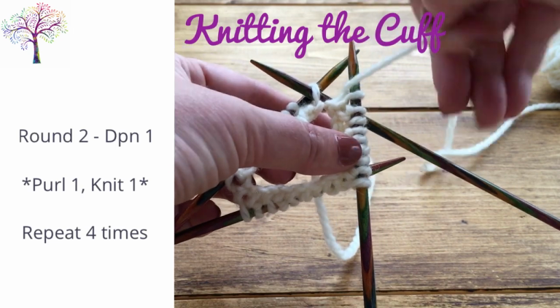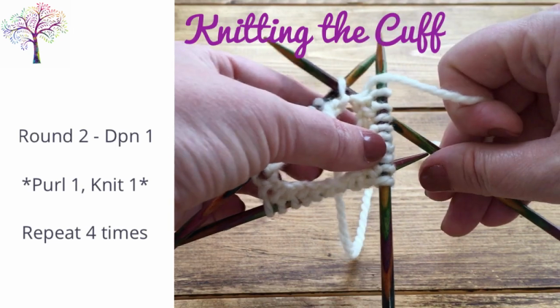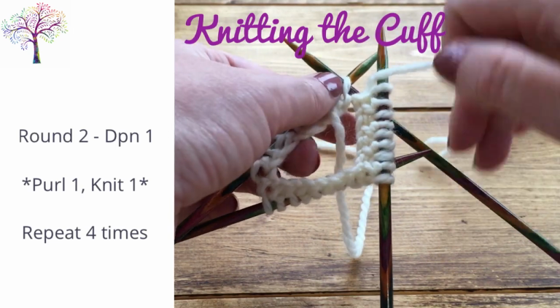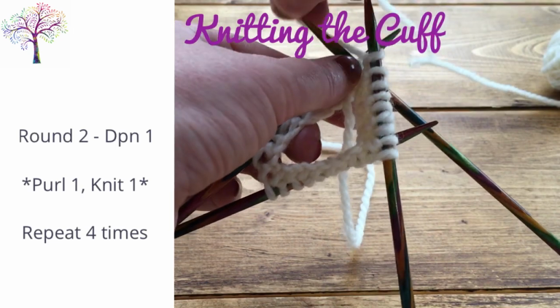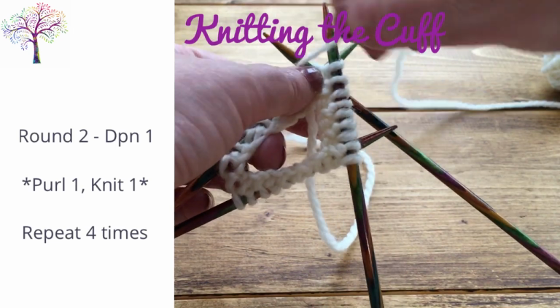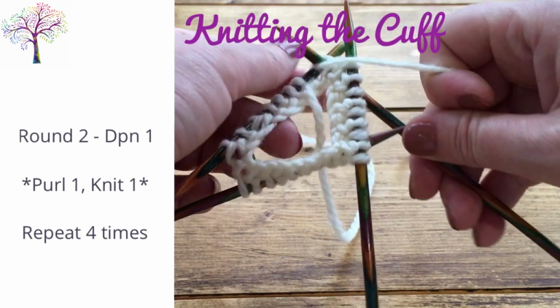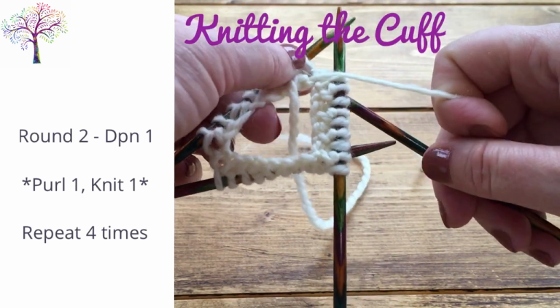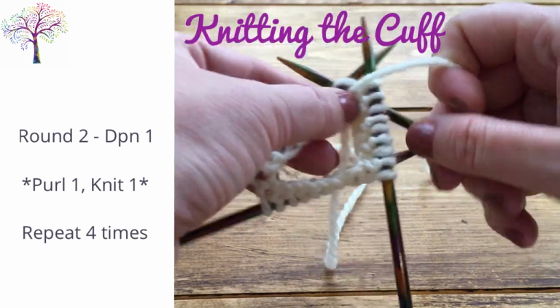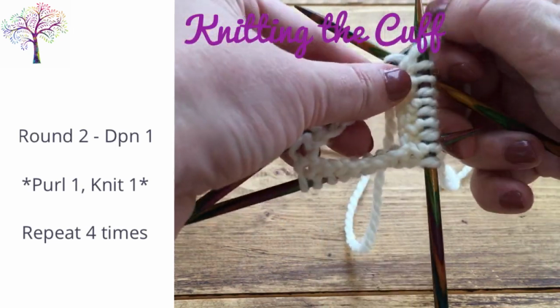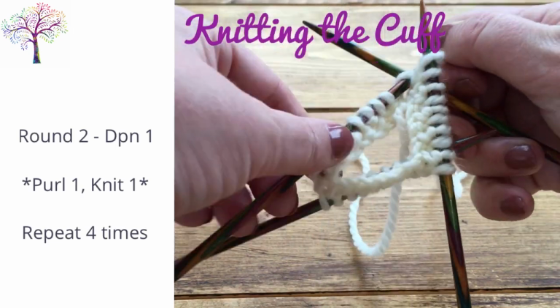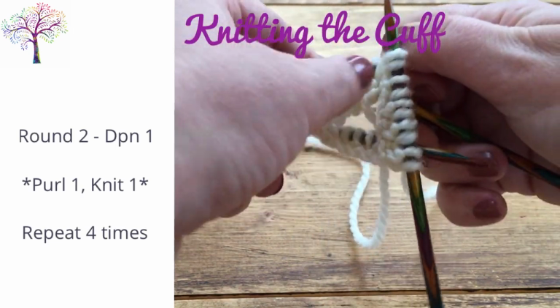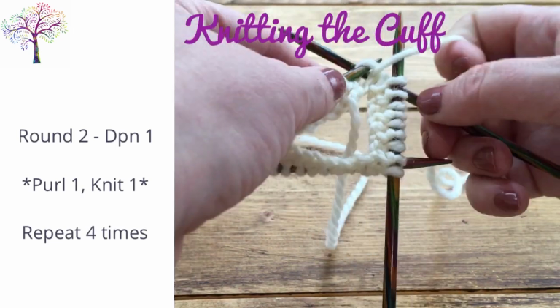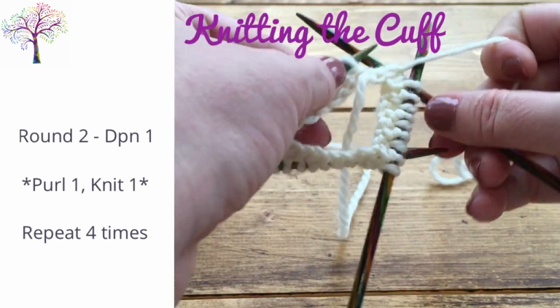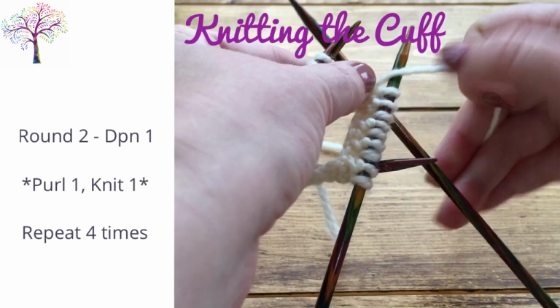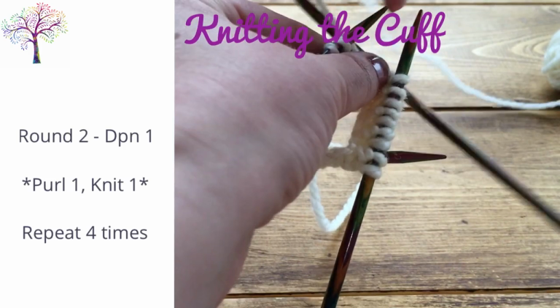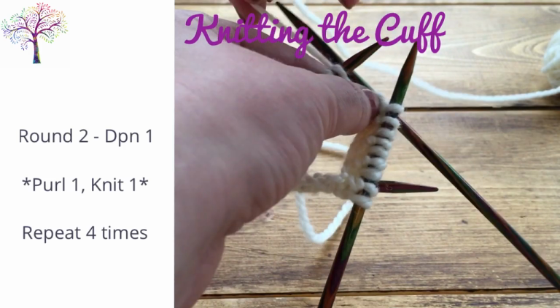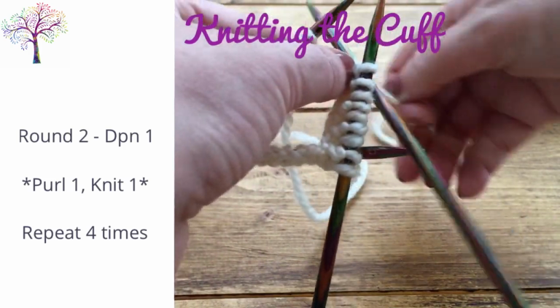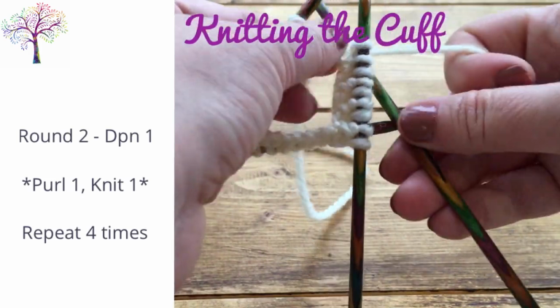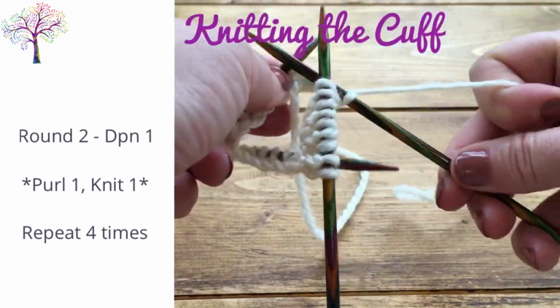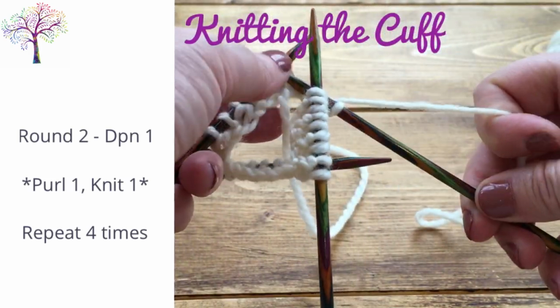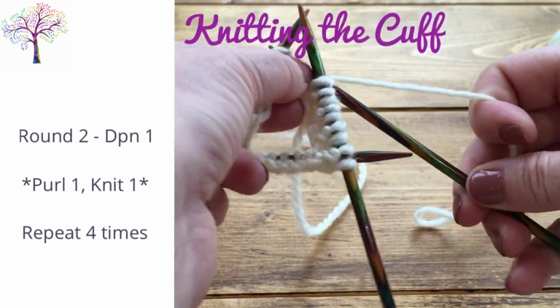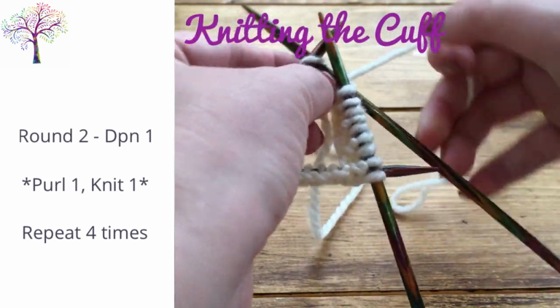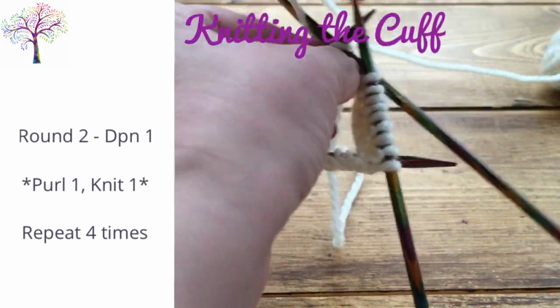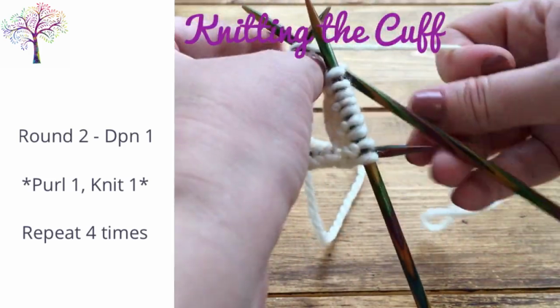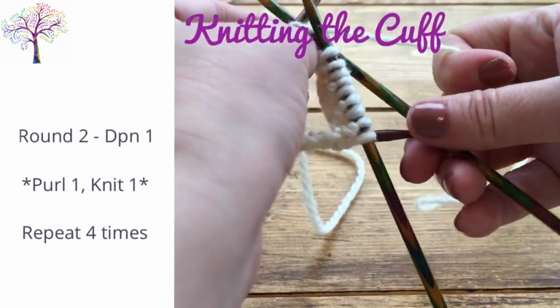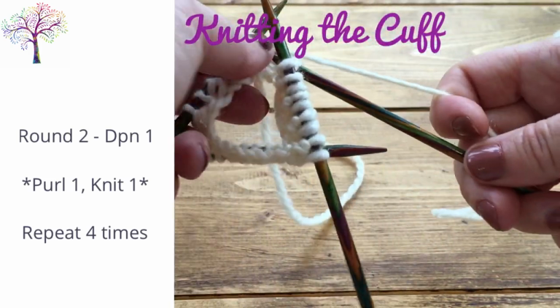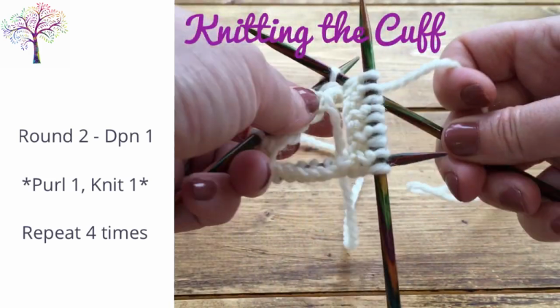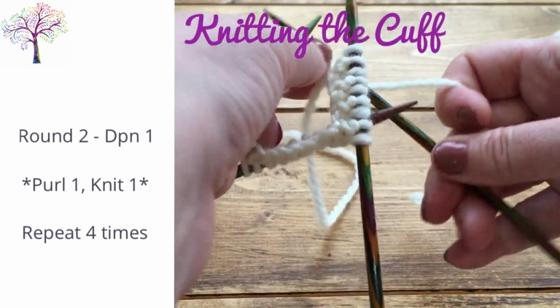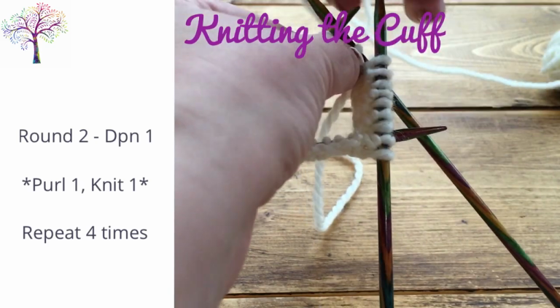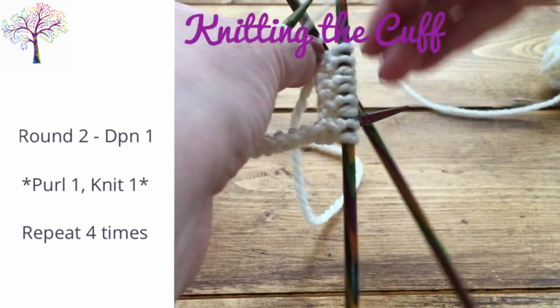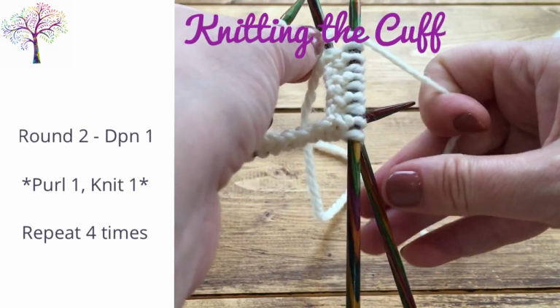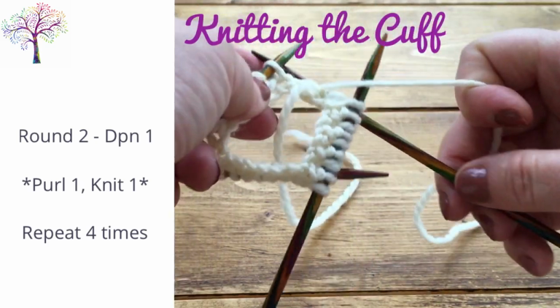Round 2 begins with a purl stitch. So purl 1, knit 1 for all the stitches on the DPNs. And when you get to the final stitch on the third DPN, just purl that stitch.